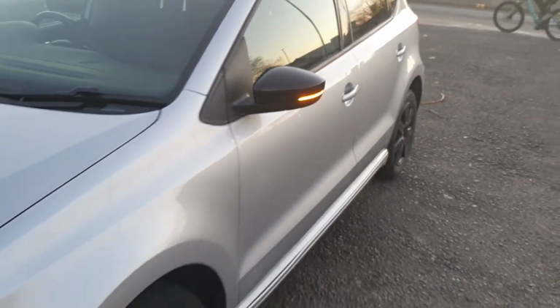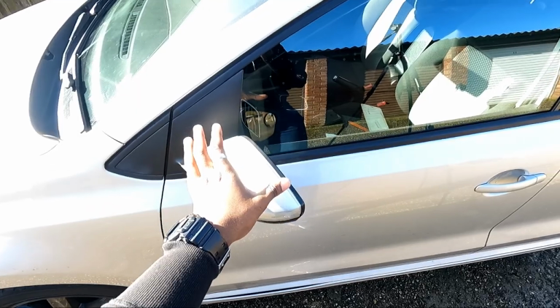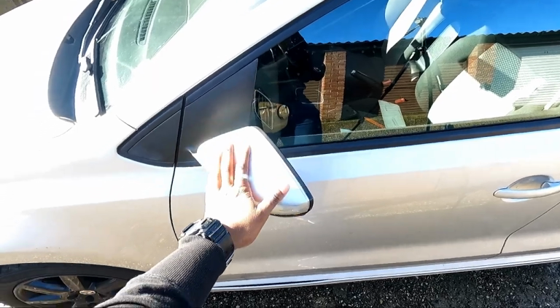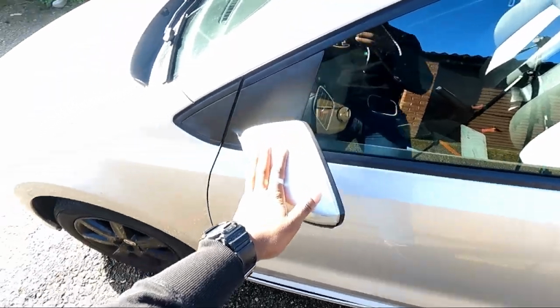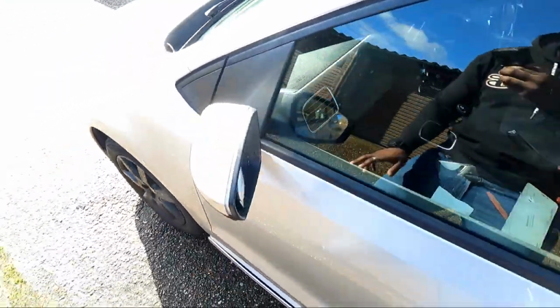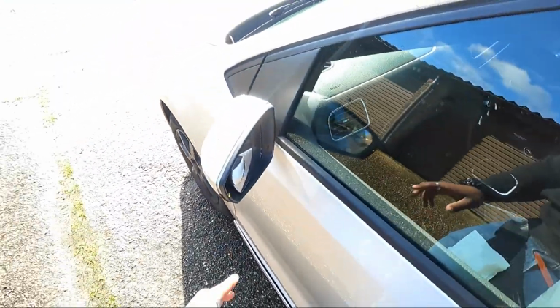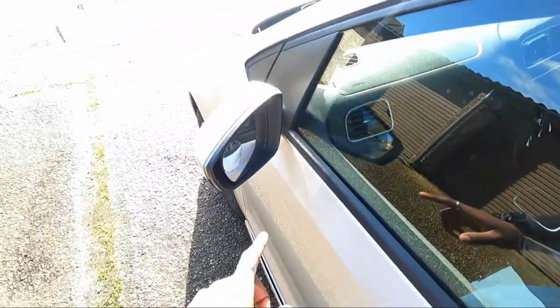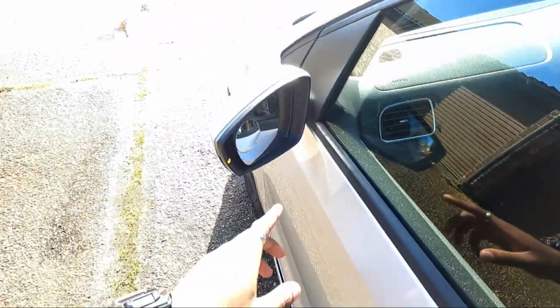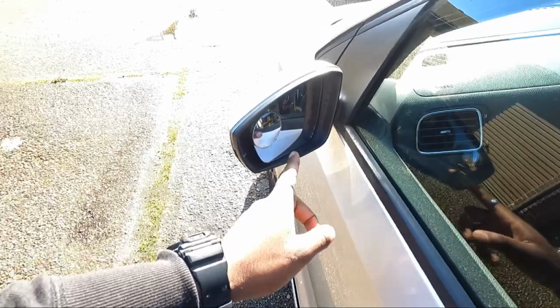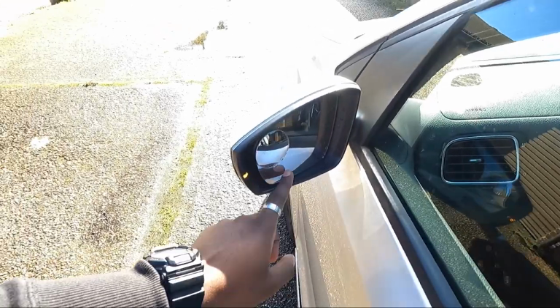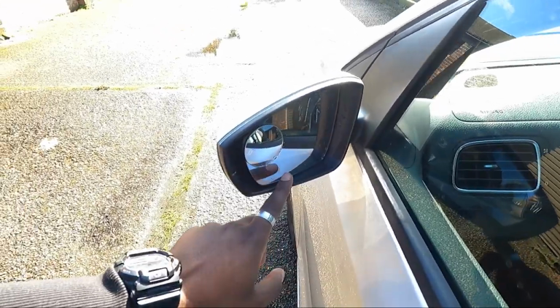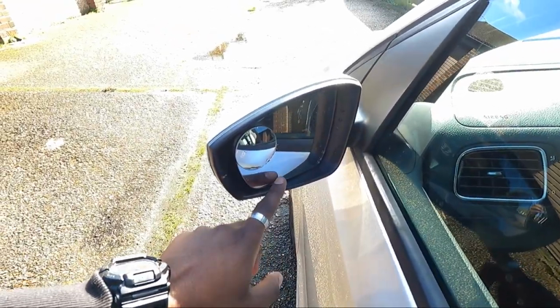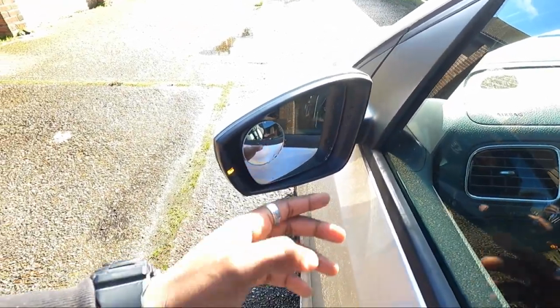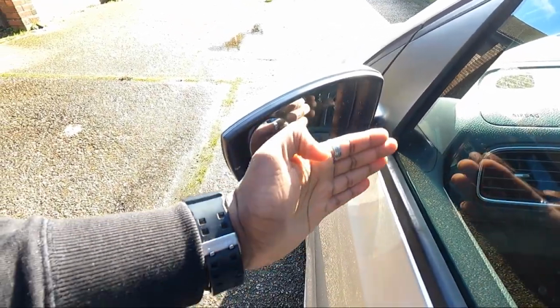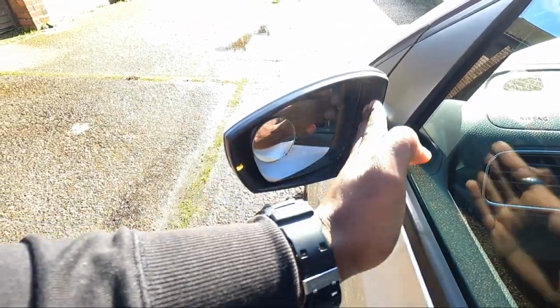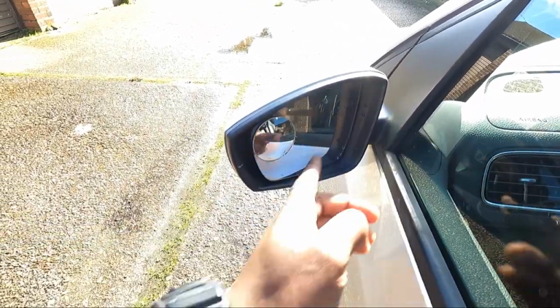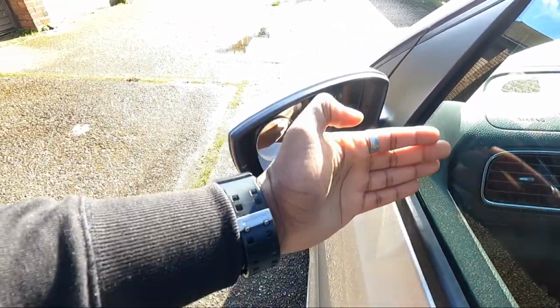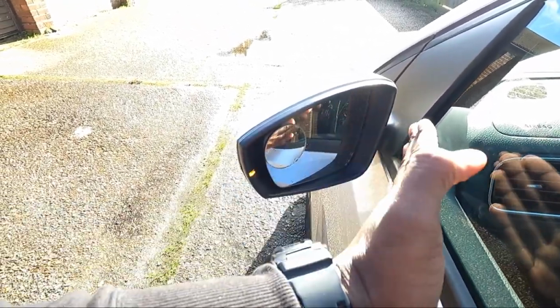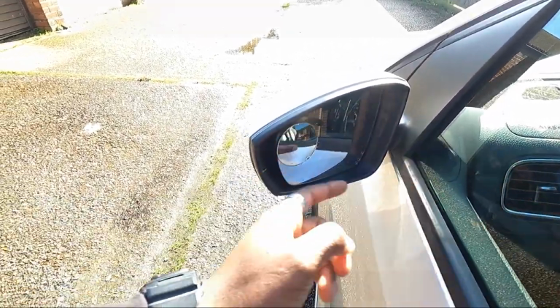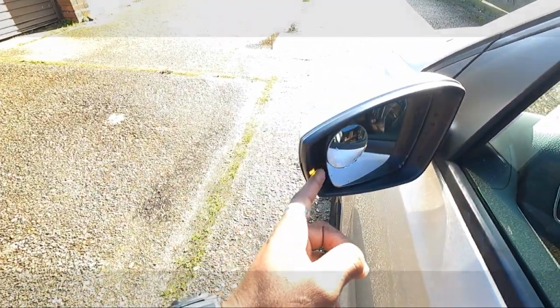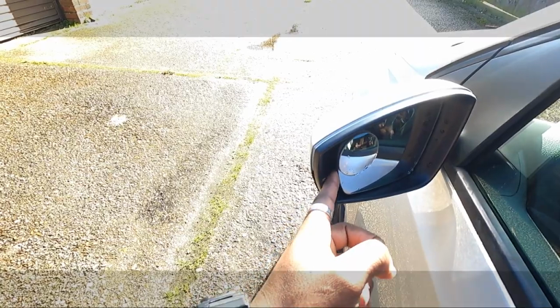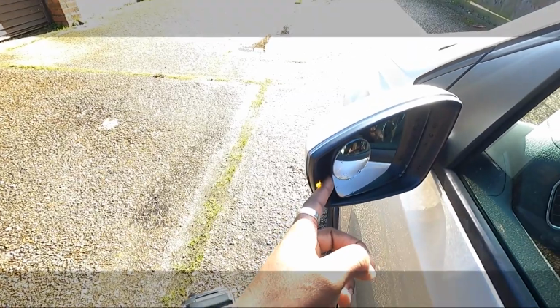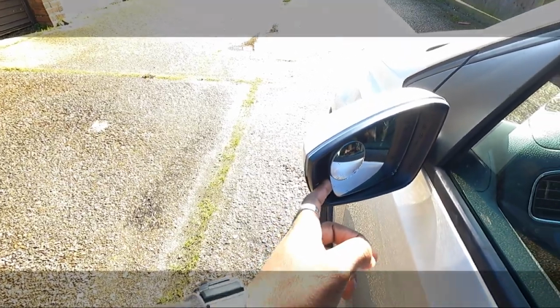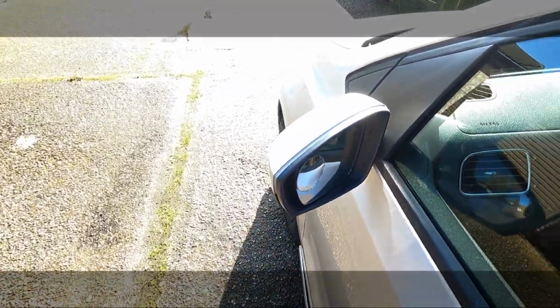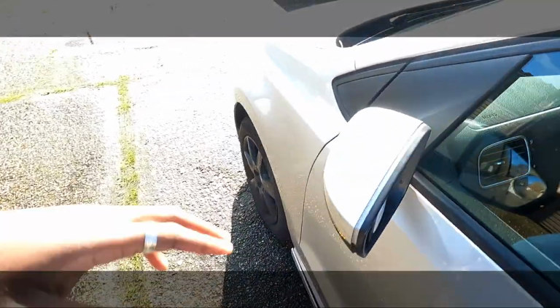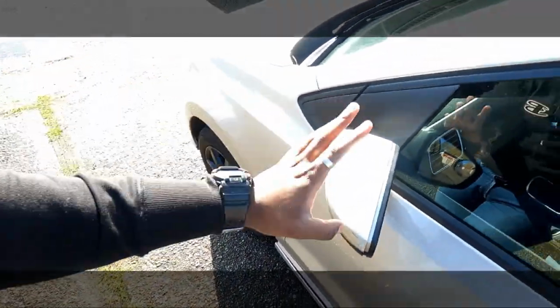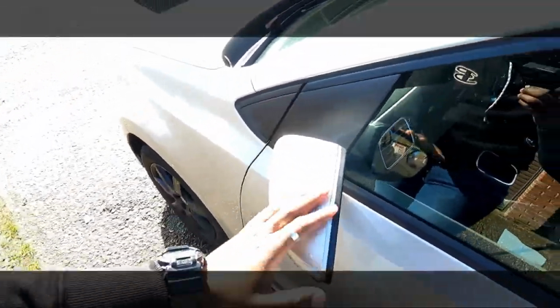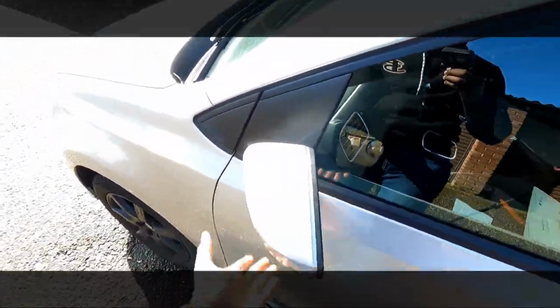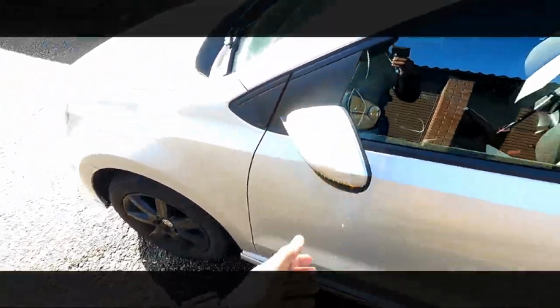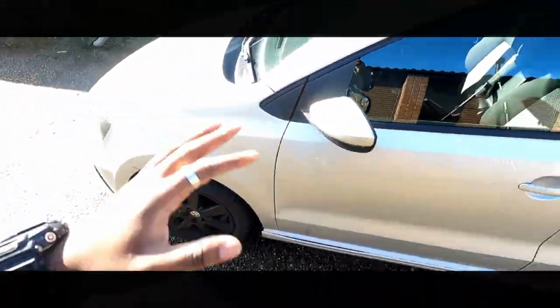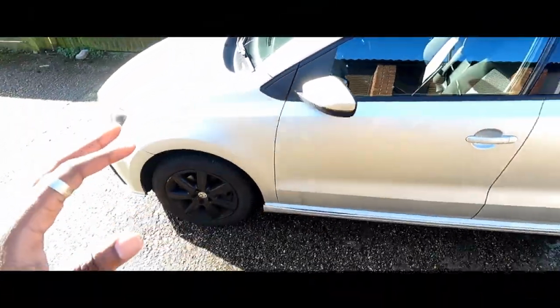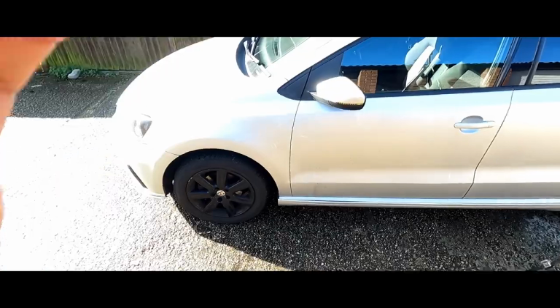When I'm removing this mirror cap, in order to do that I've tilted this mirror so that it's facing that direction and I can get my little pry tool in here. So let's get on with that and then we'll get it changed. Should only take a couple of minutes.